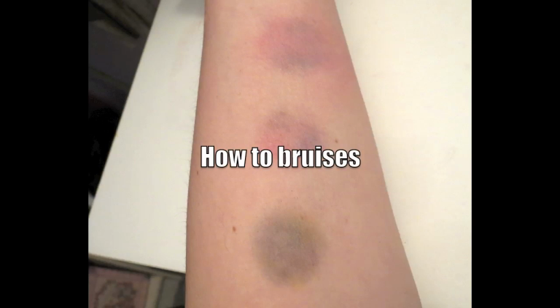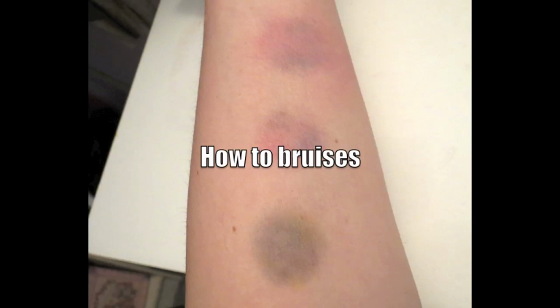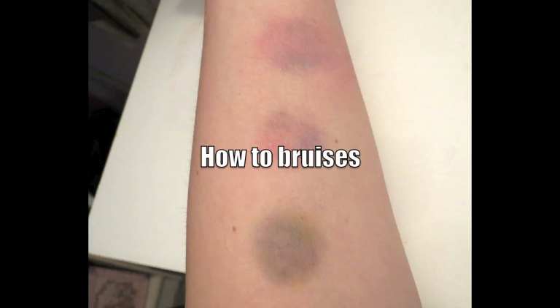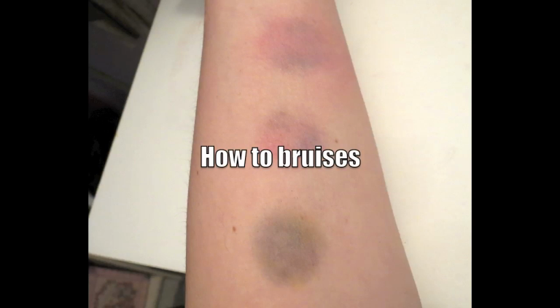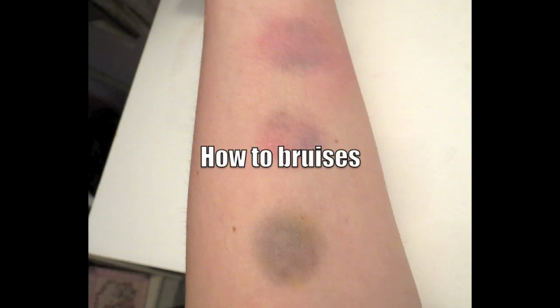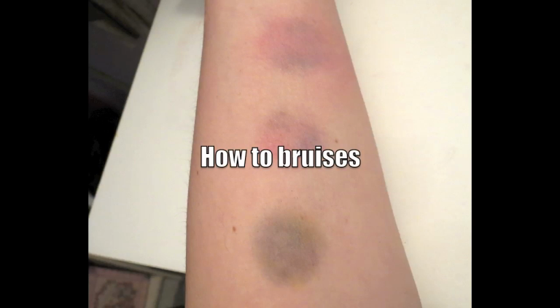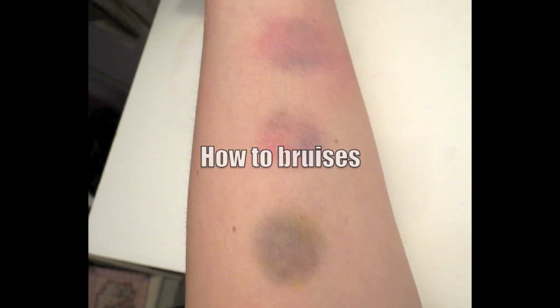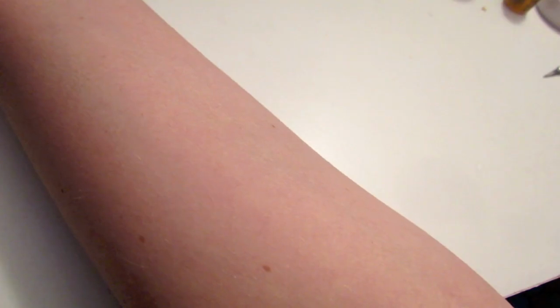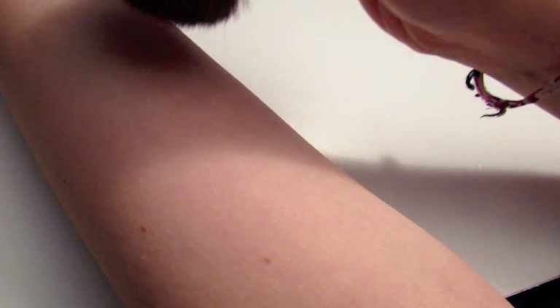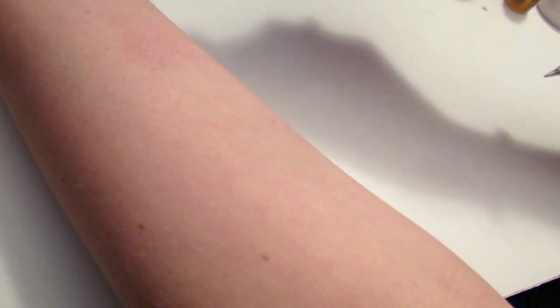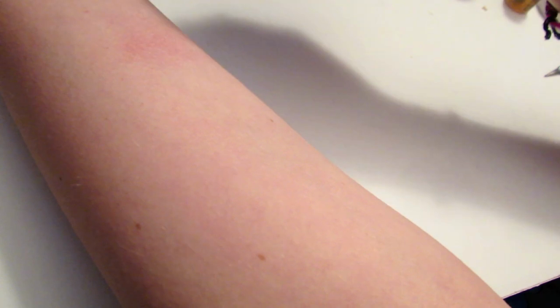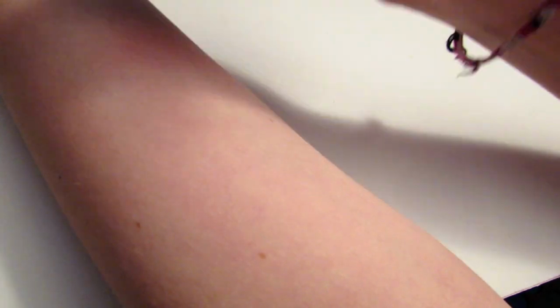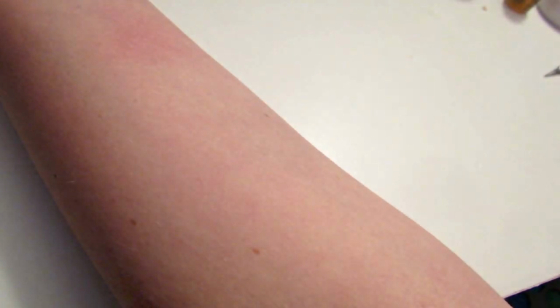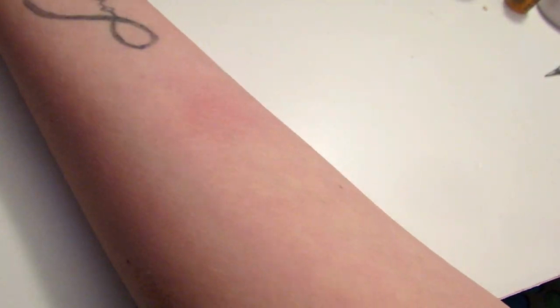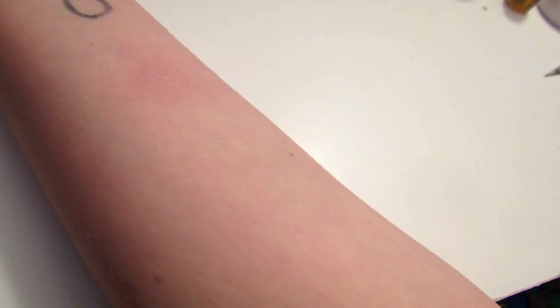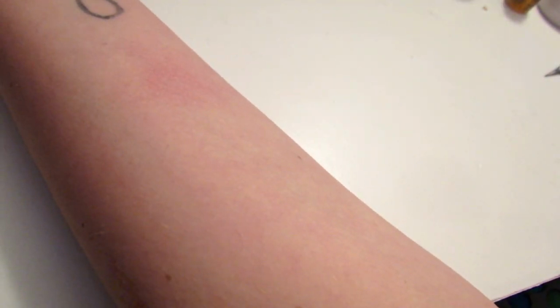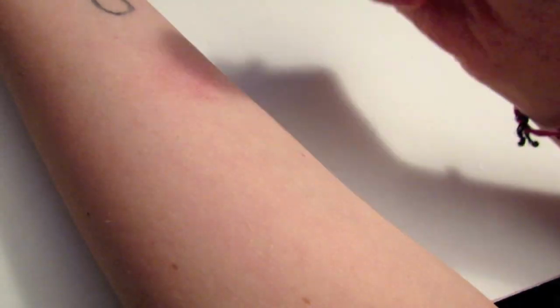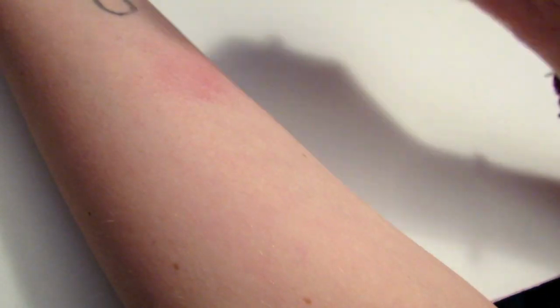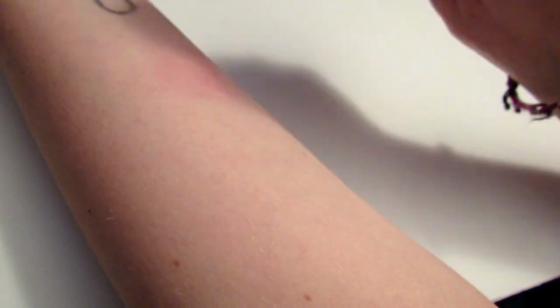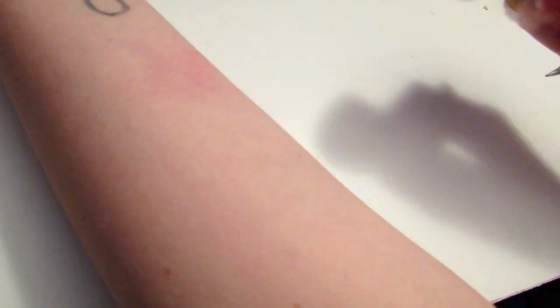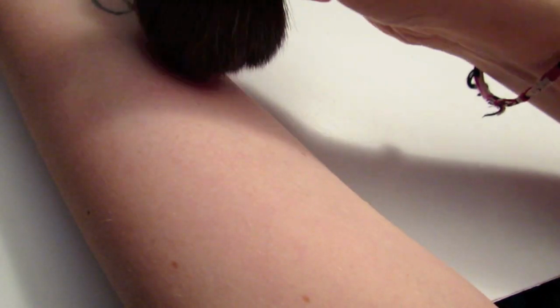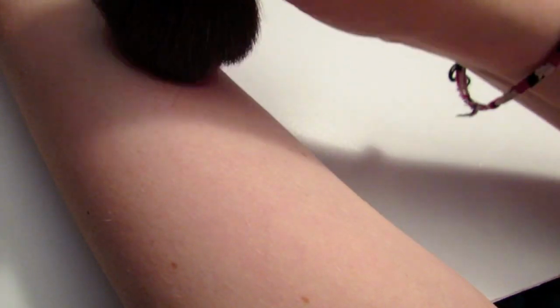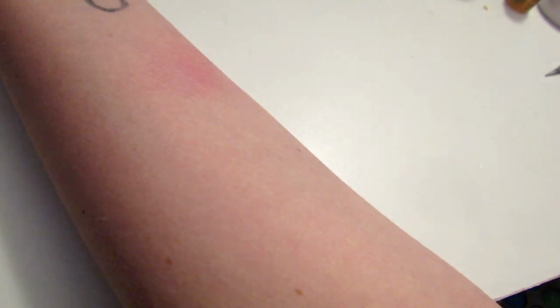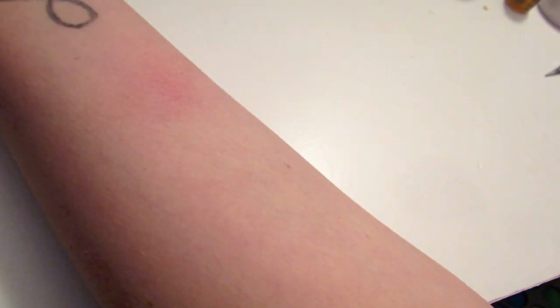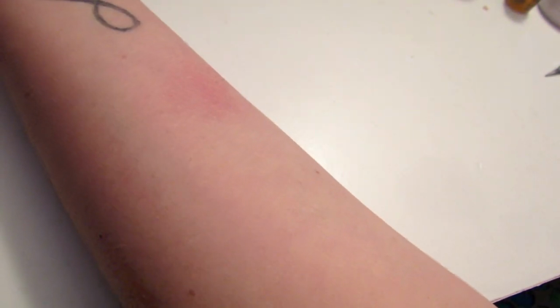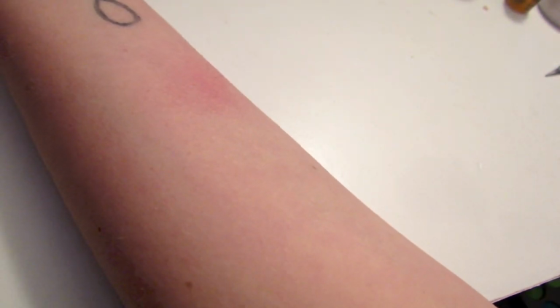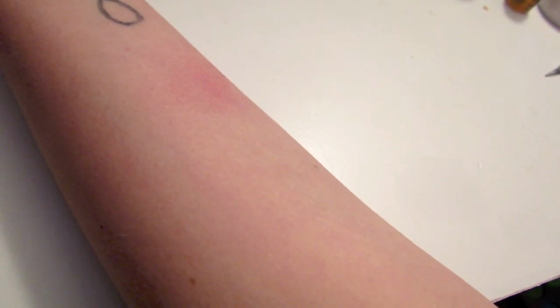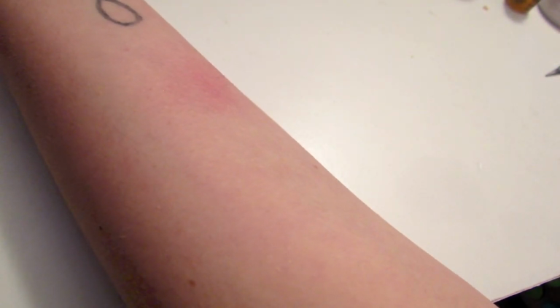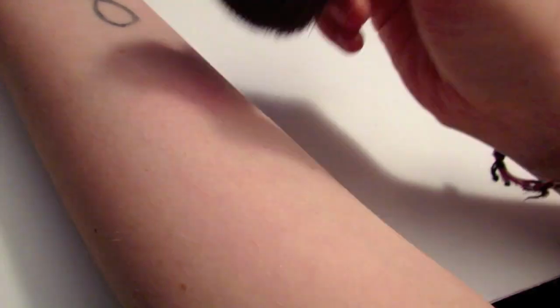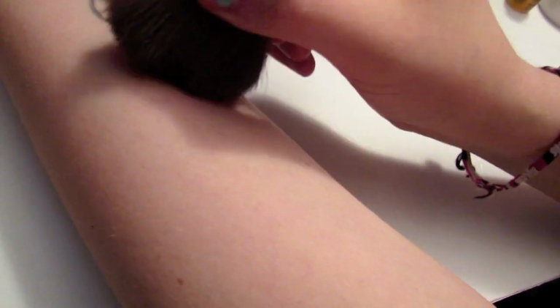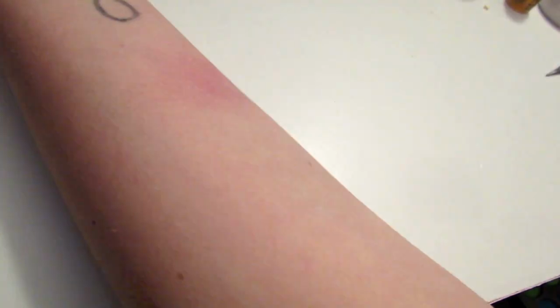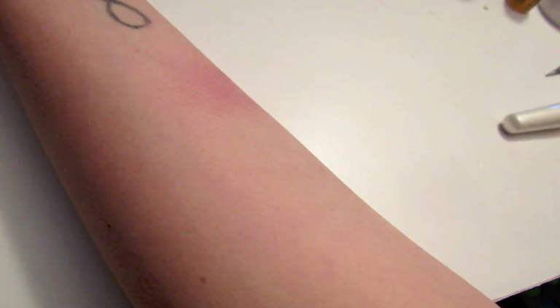Hi guys, it's Tan here. In this video I'm going to be showing you how to create bruises with makeup. This is a super simple video and all I use is eyeshadow, a big foundation brush, and a little eyeshadow brush. I'm going to be showing you how to create three bruises.